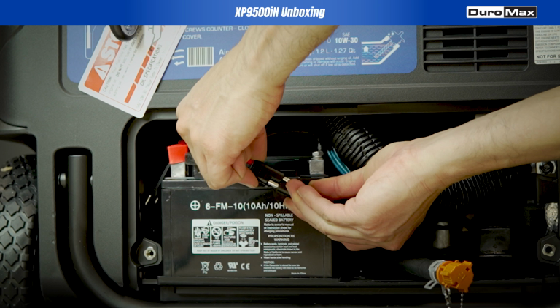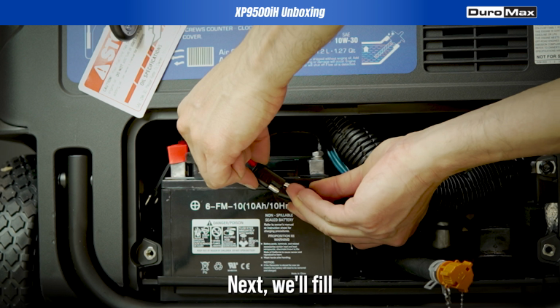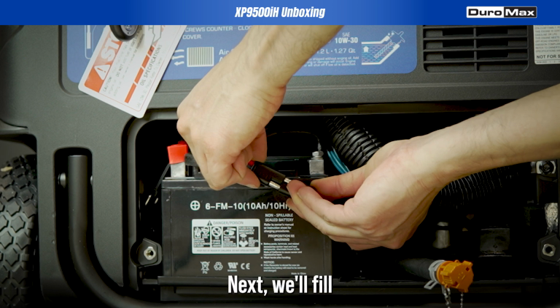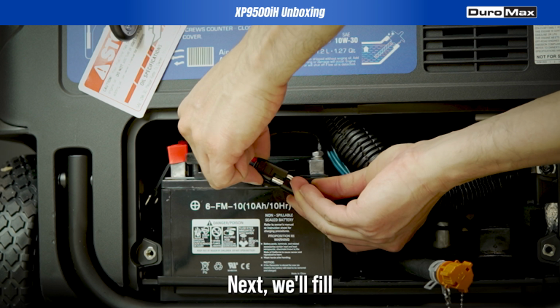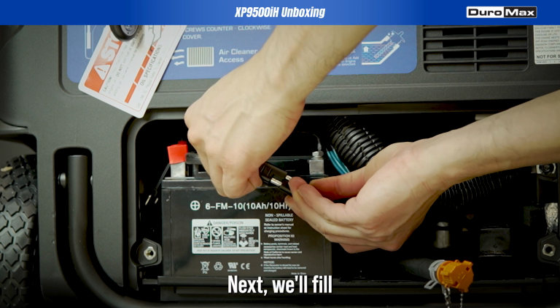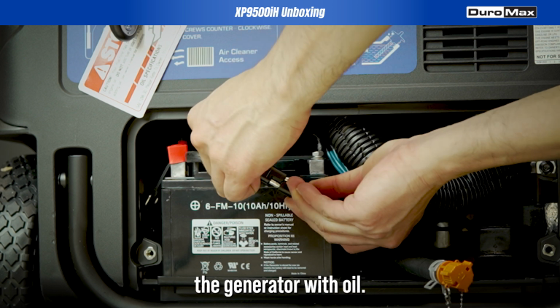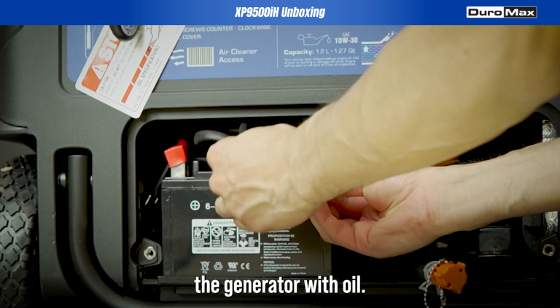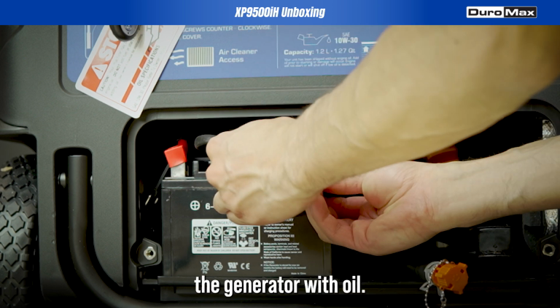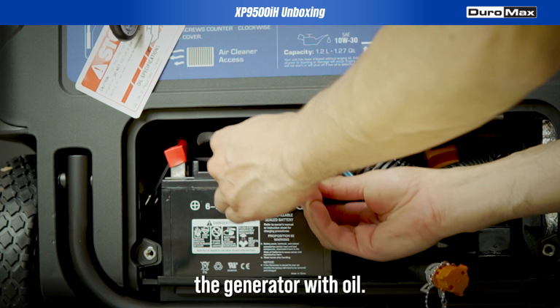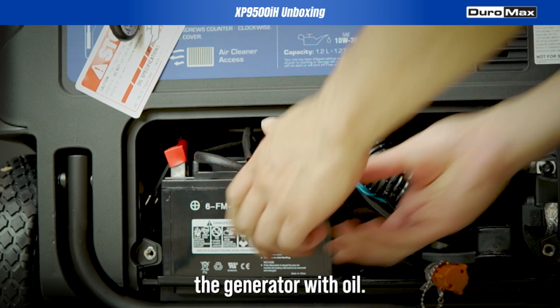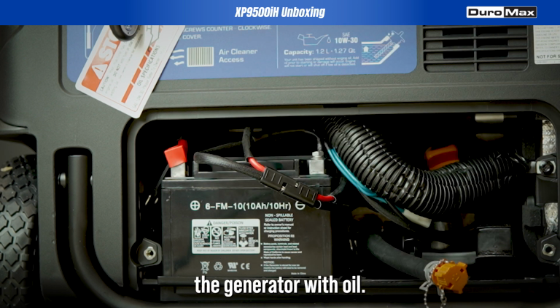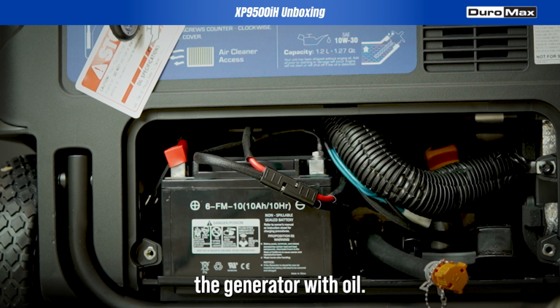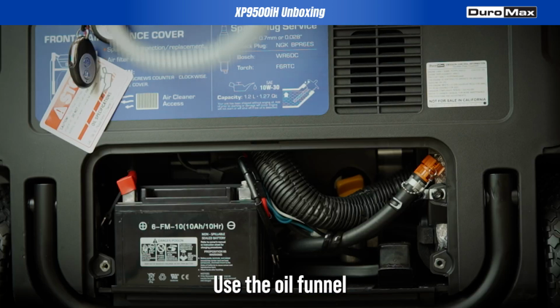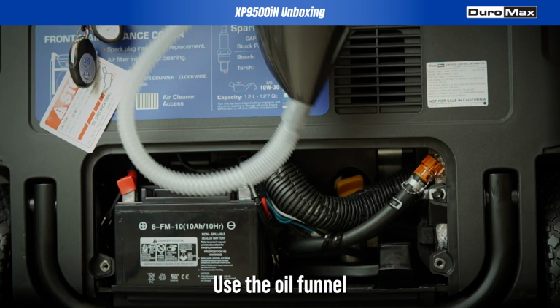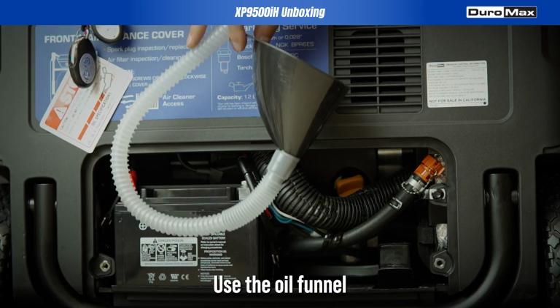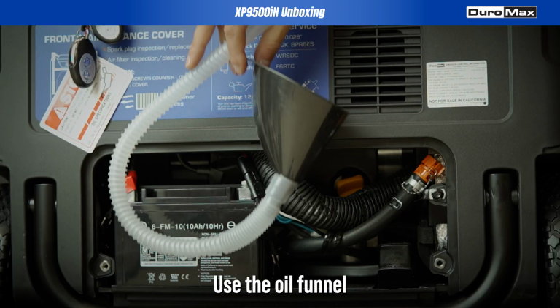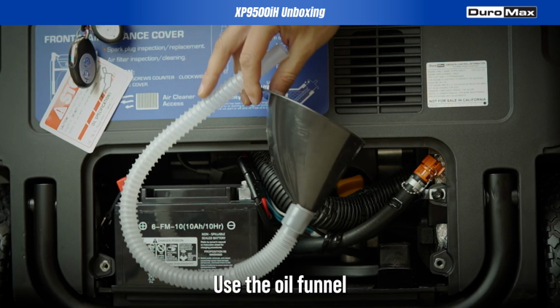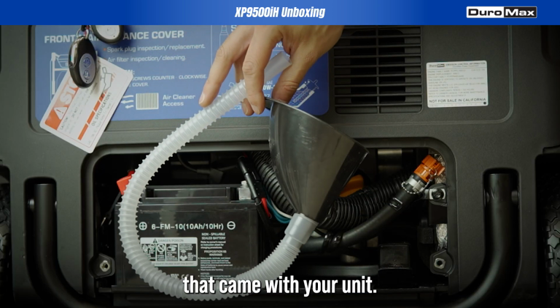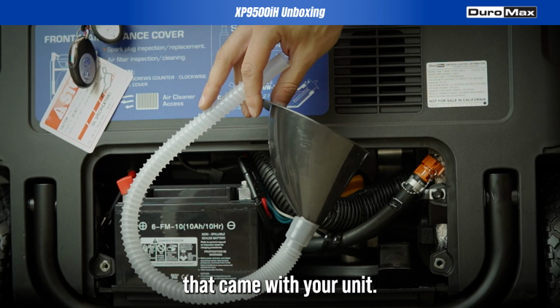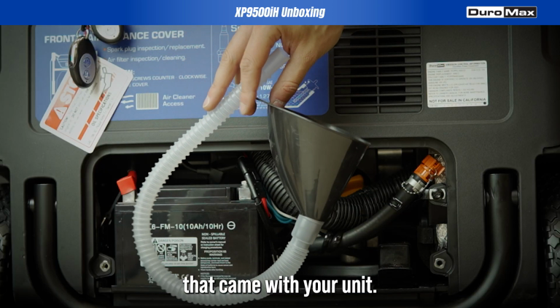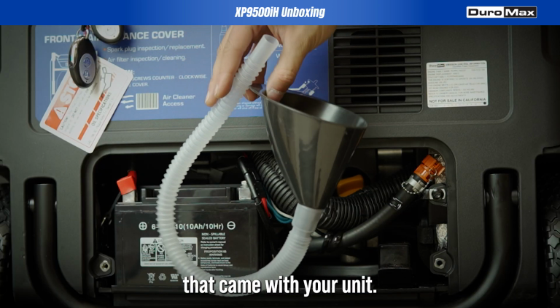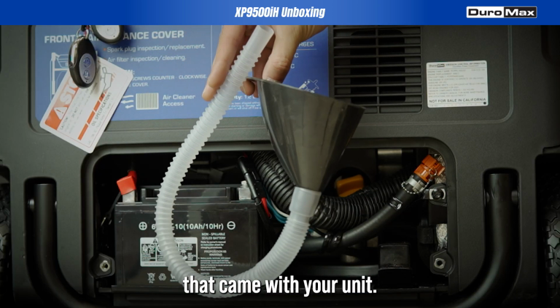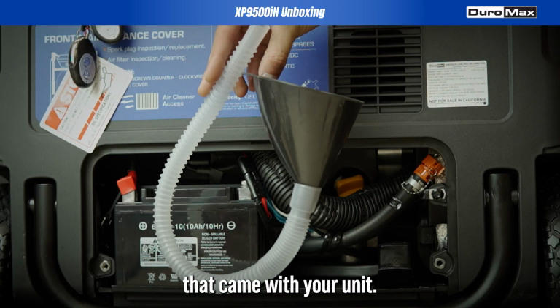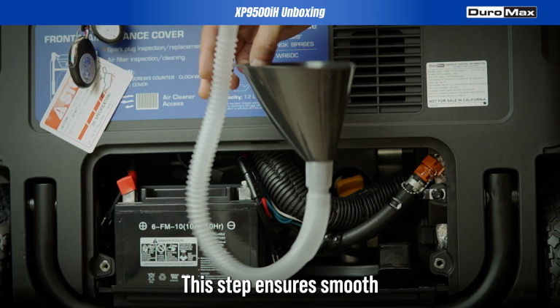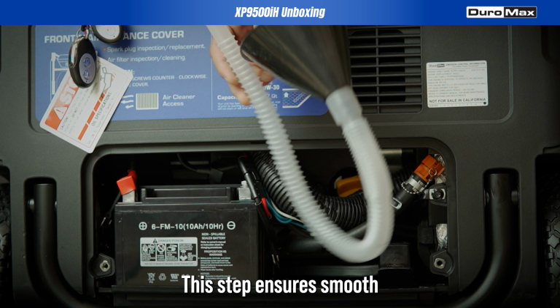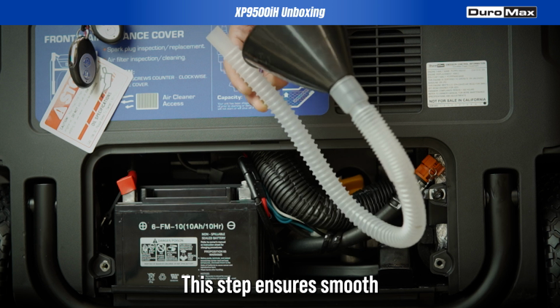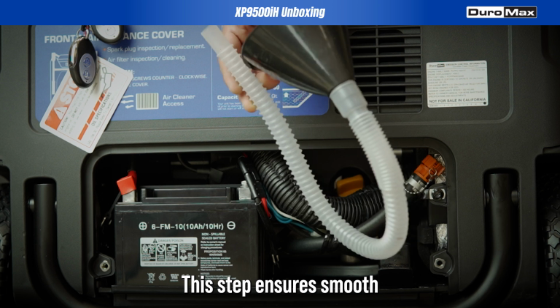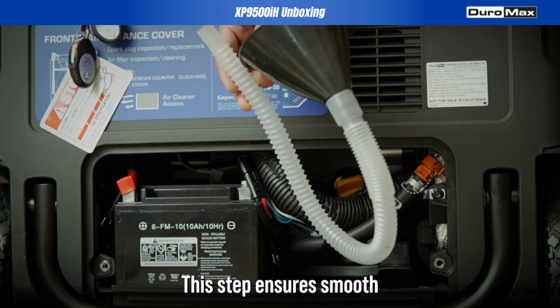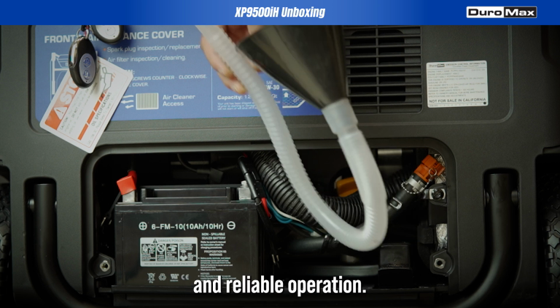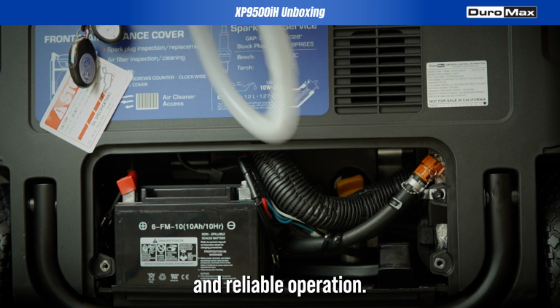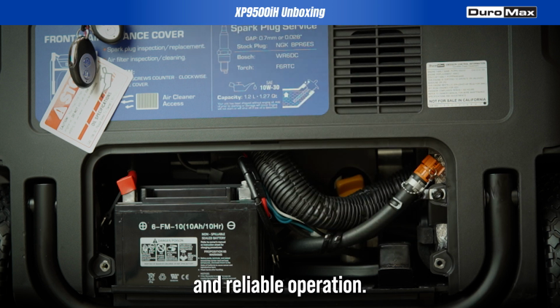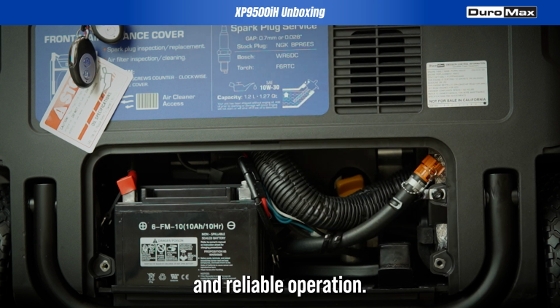Next, we'll fill the generator with oil. Use the oil funnel that came with your unit. This step ensures smooth and reliable operation.